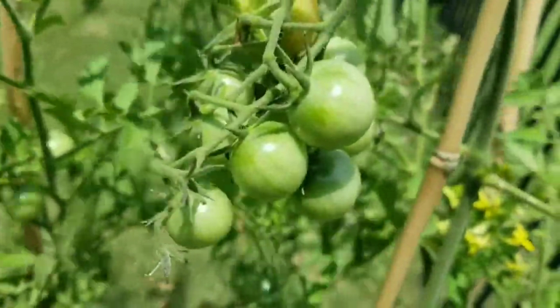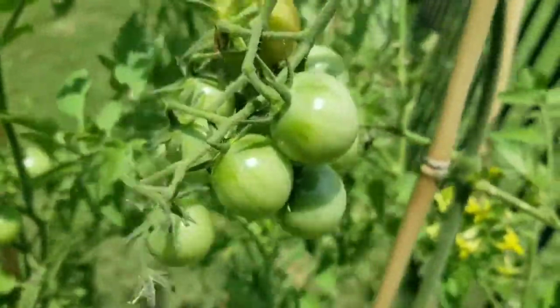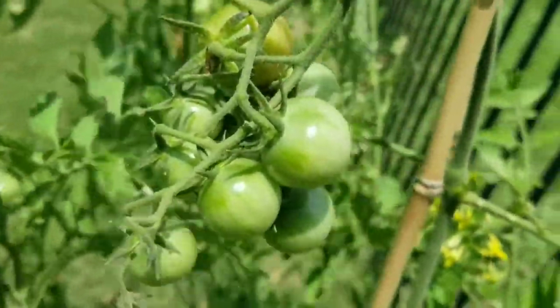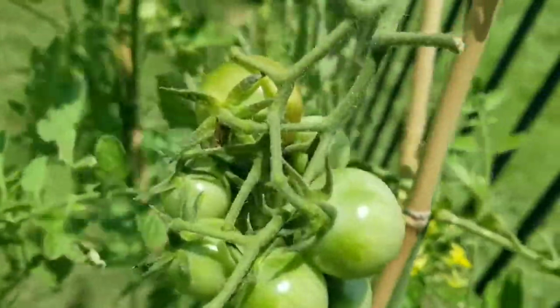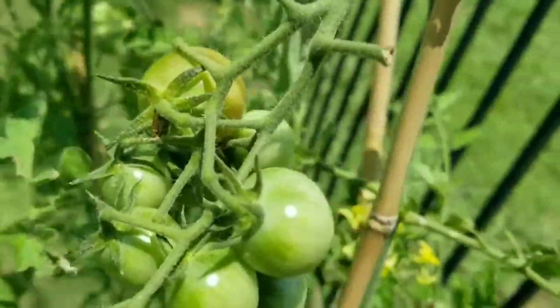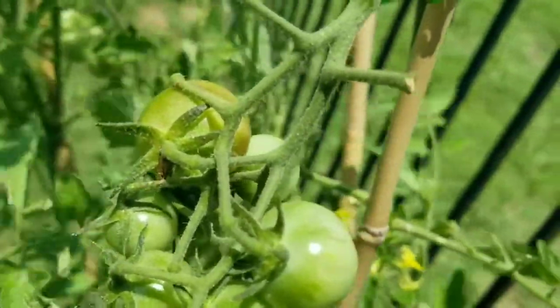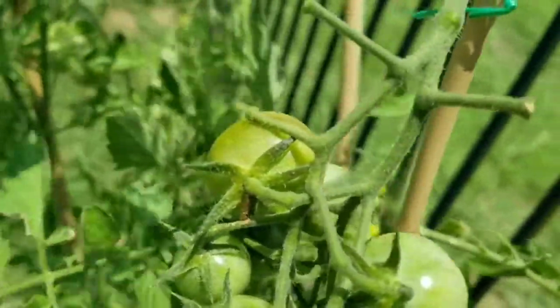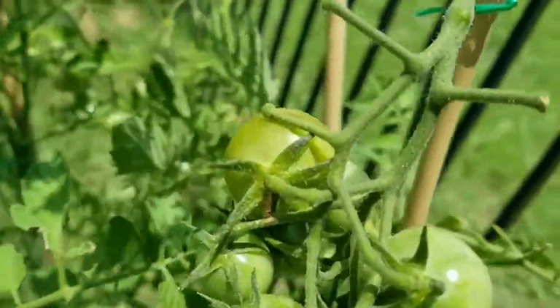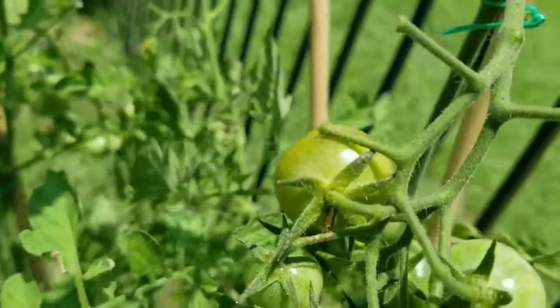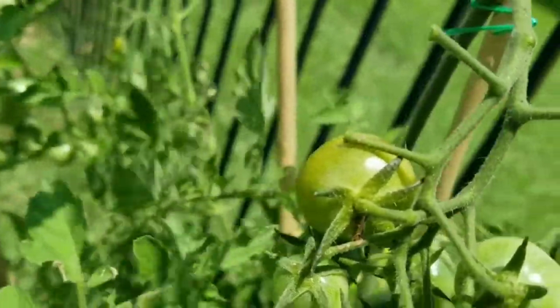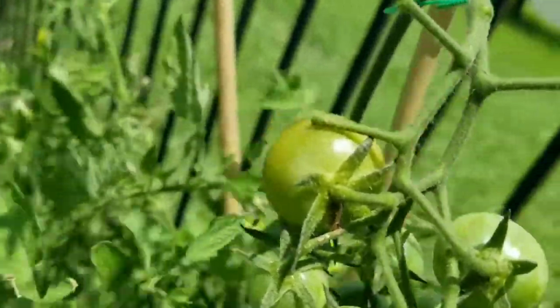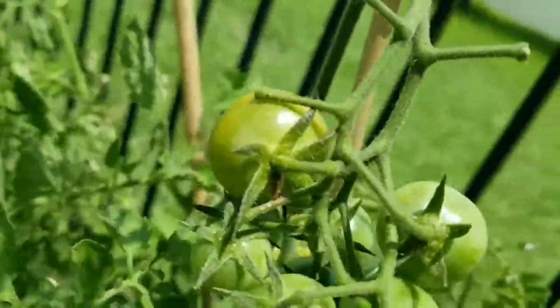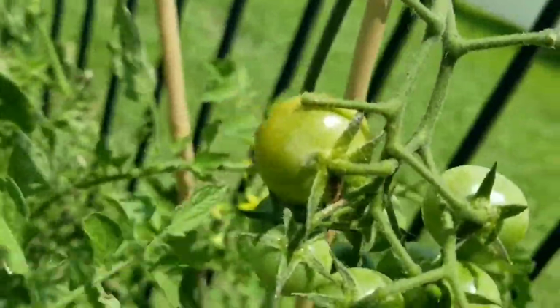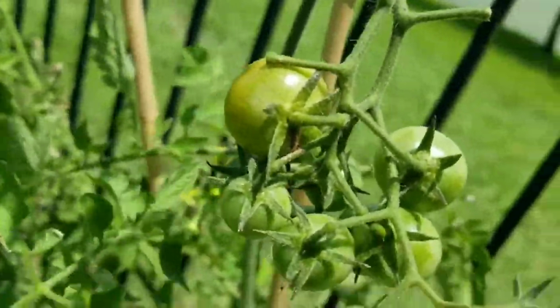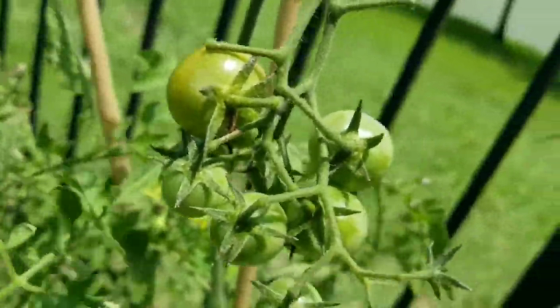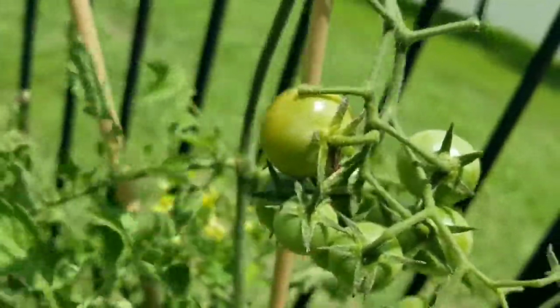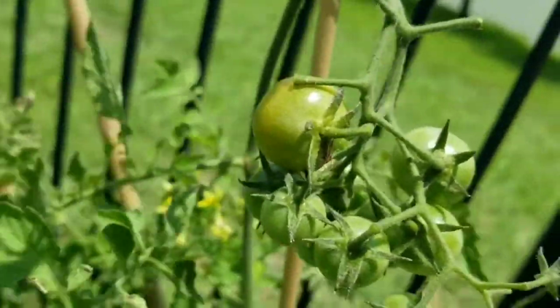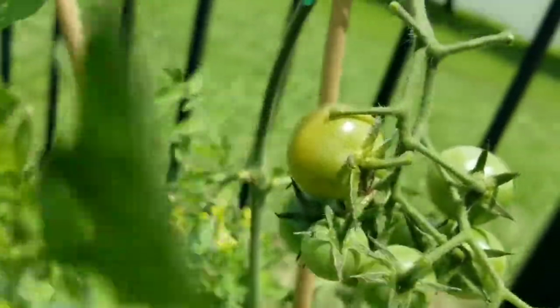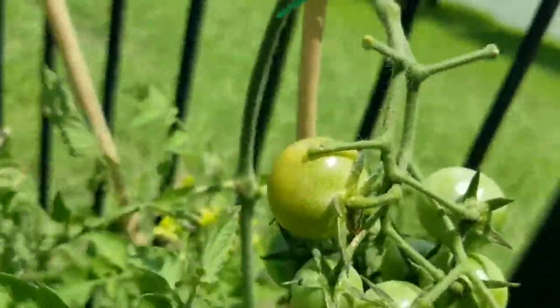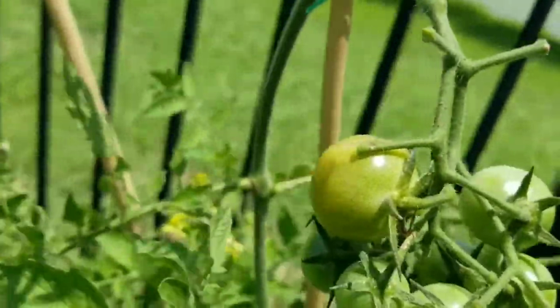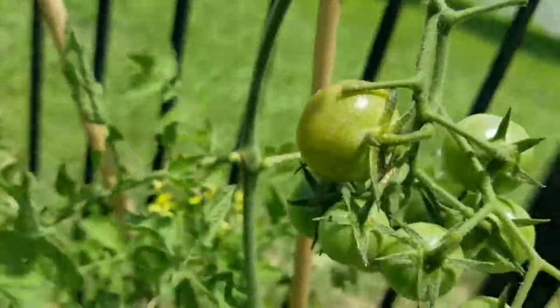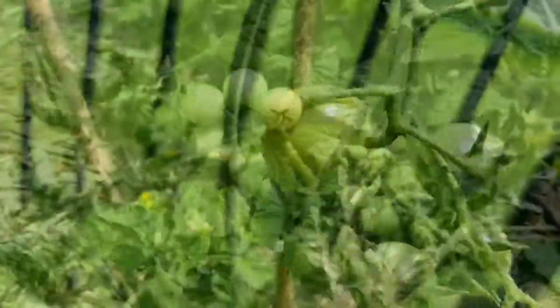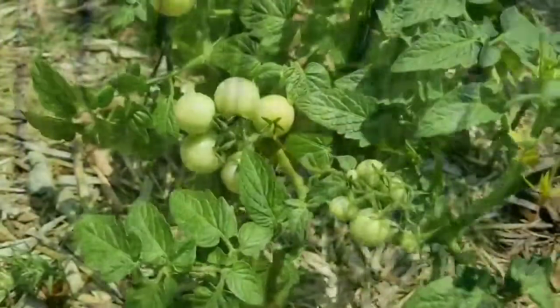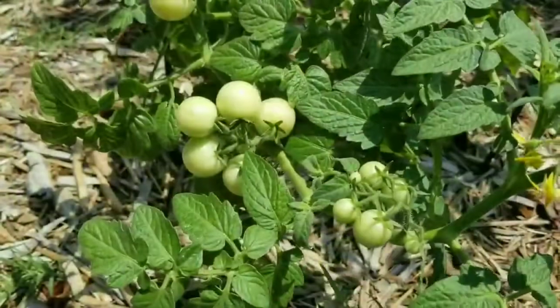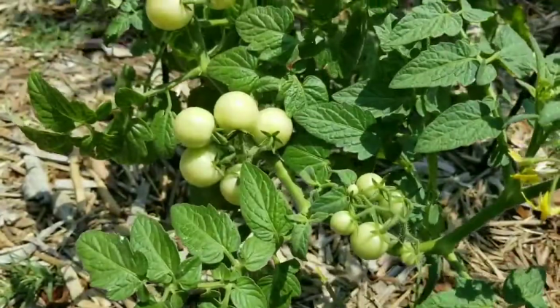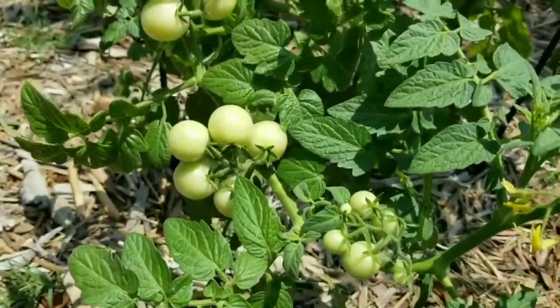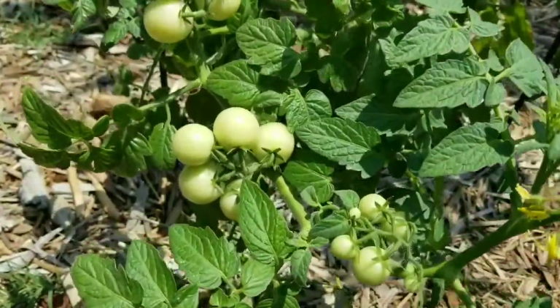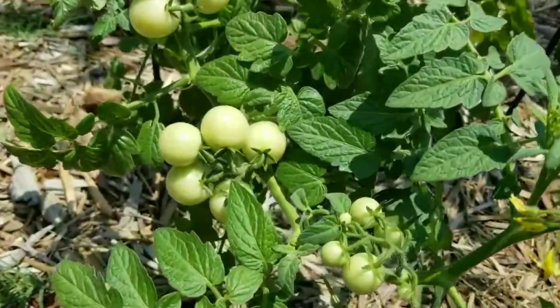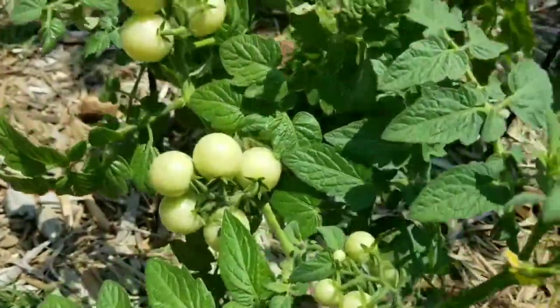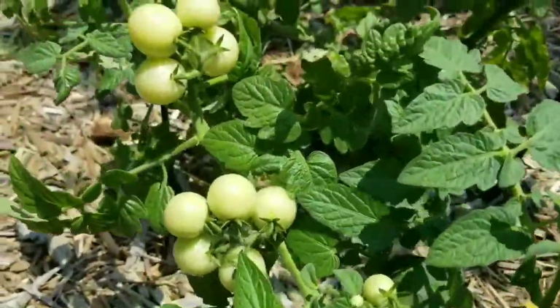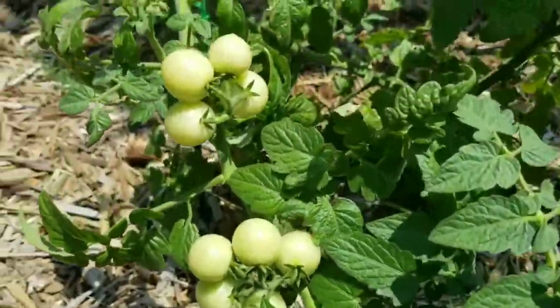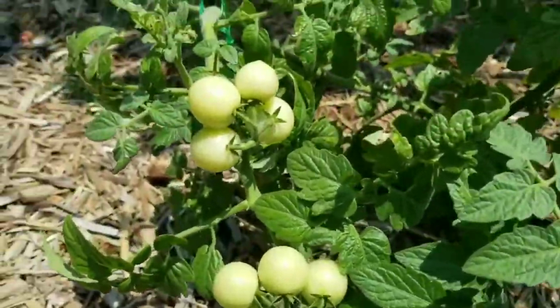So to me, the good outweighs the bad when it comes to picking tomatoes near the time of the first blush: more crop retention, same taste, and the same nutritional value.